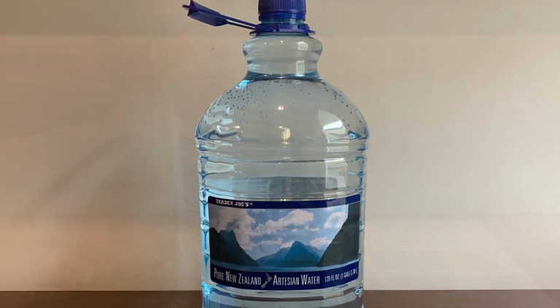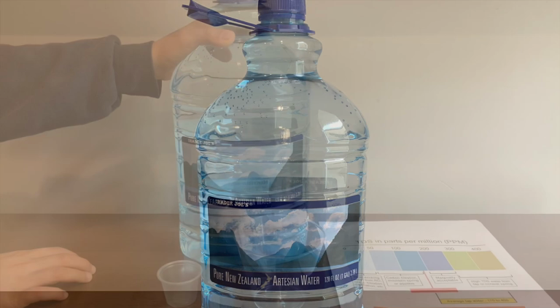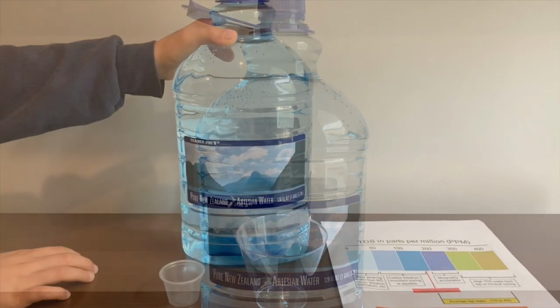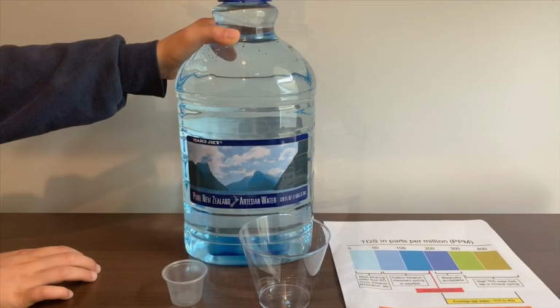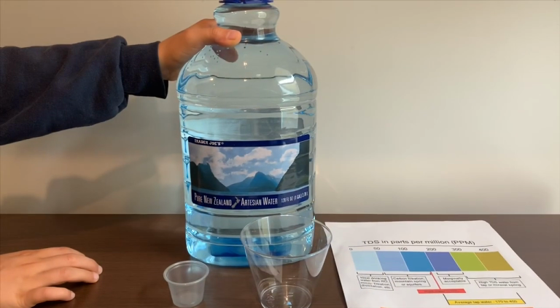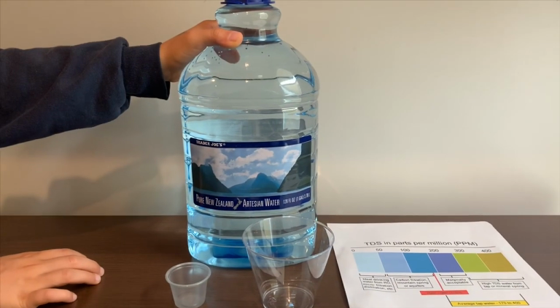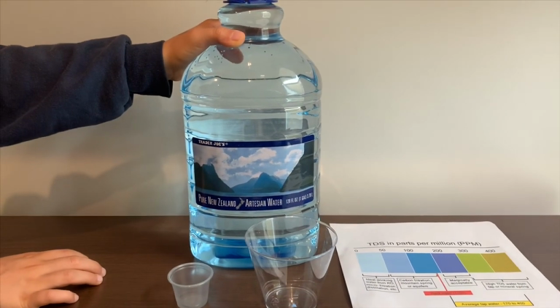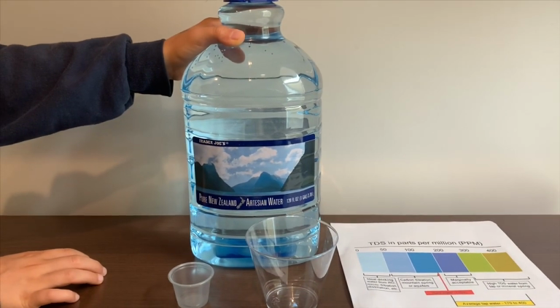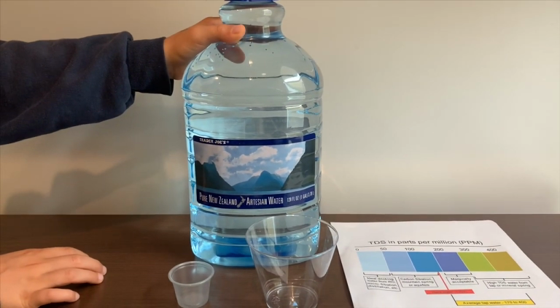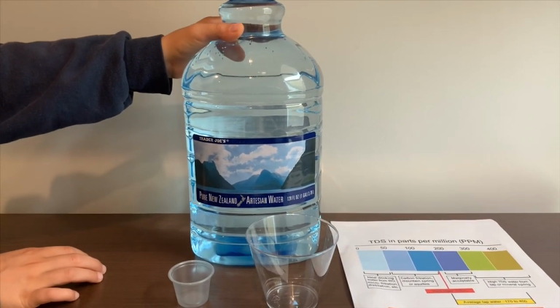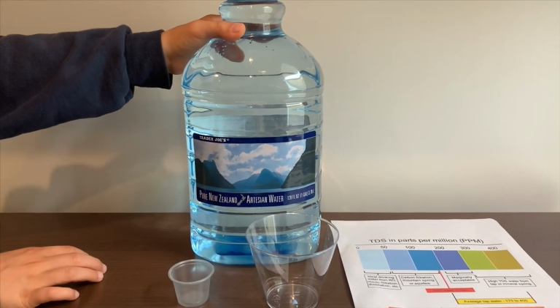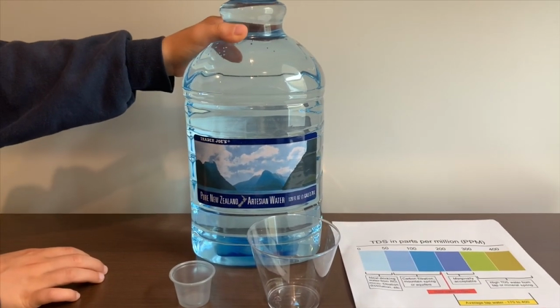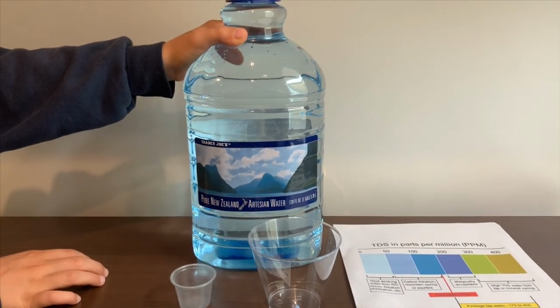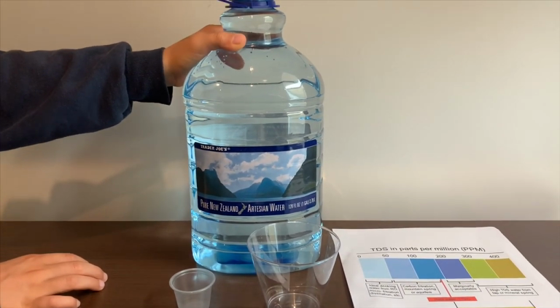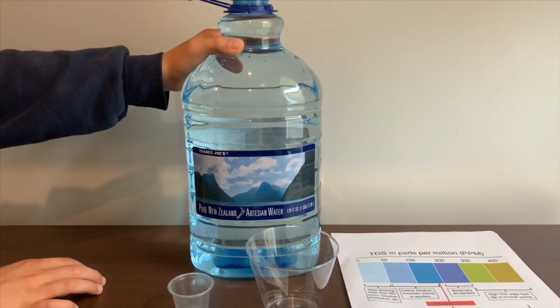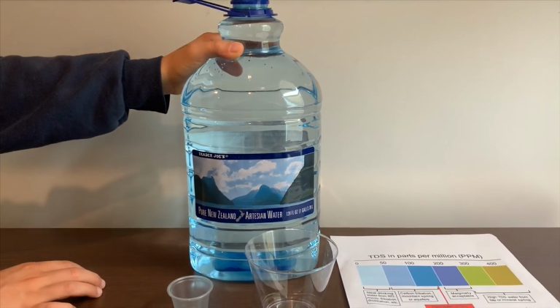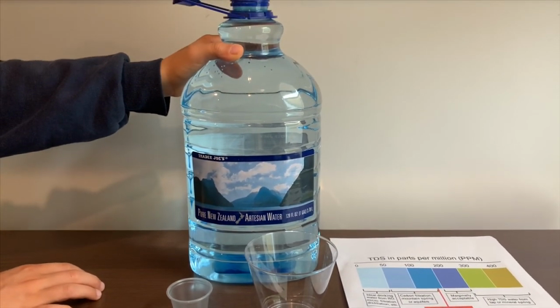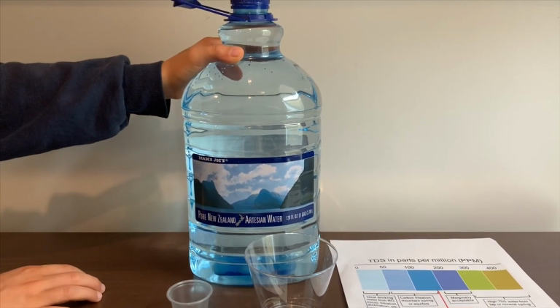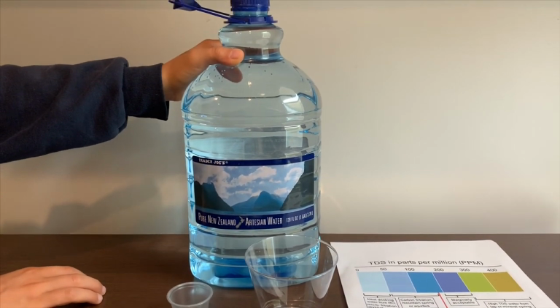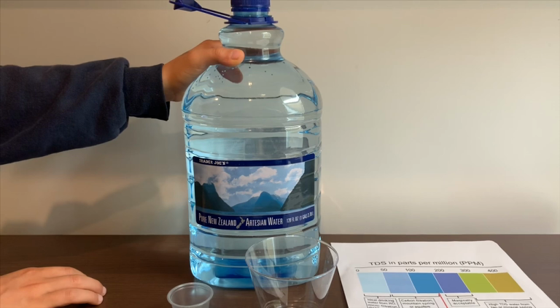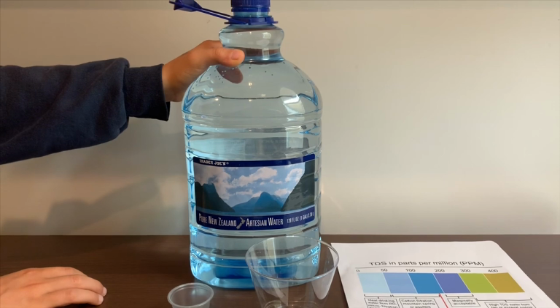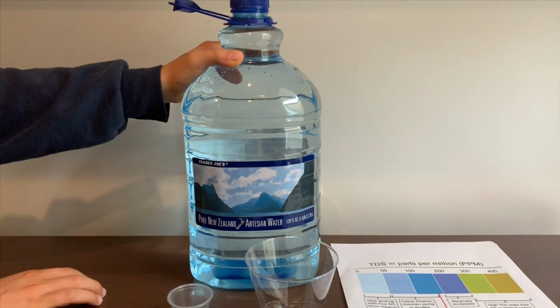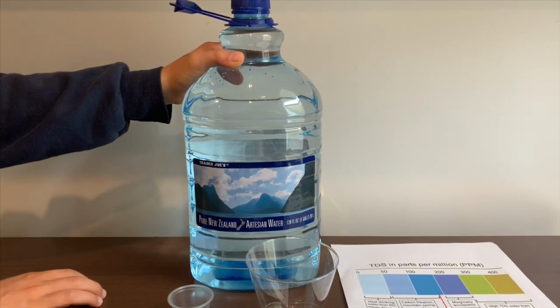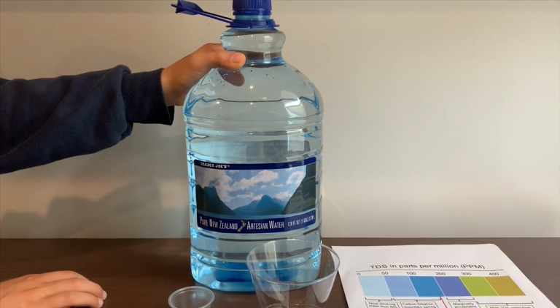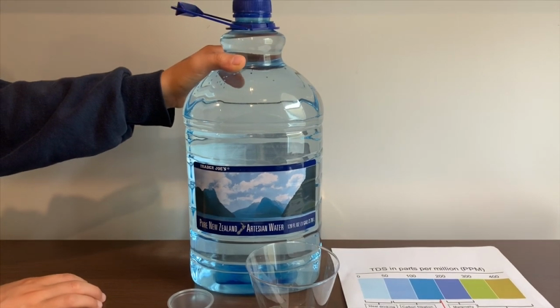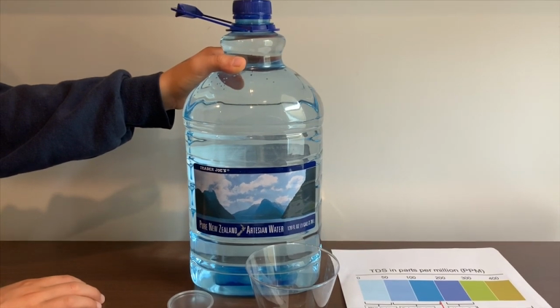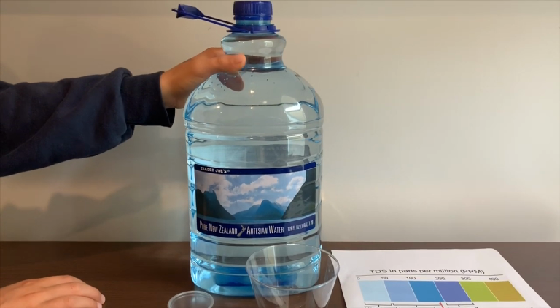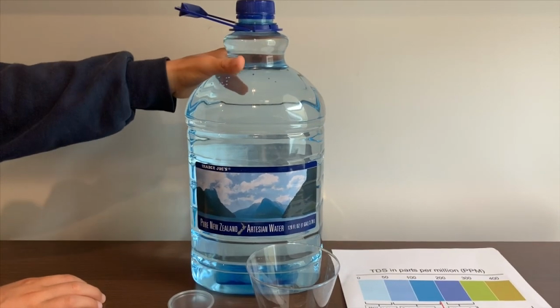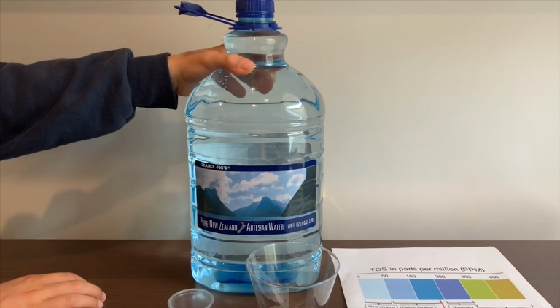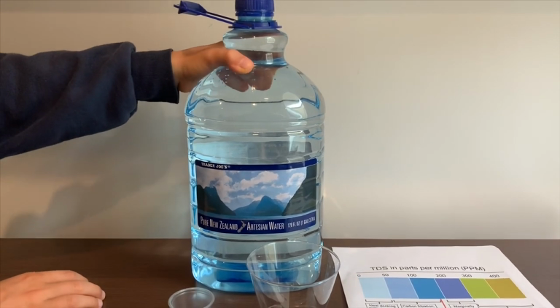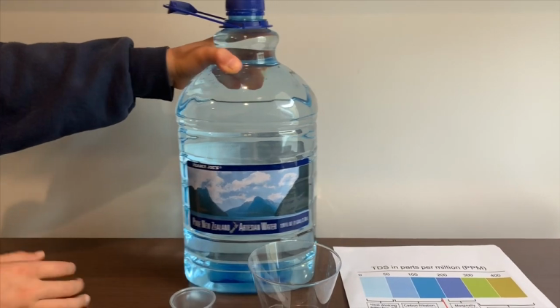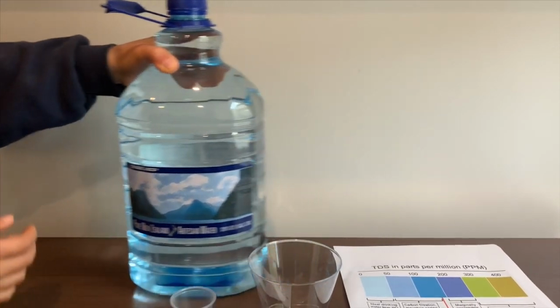This is Trader Joe's artesian water, and you learn that it costs $2.99. Let's test the pH and TDS levels.